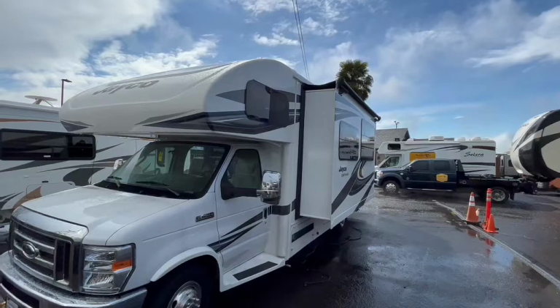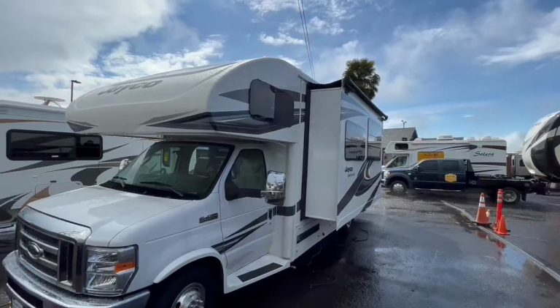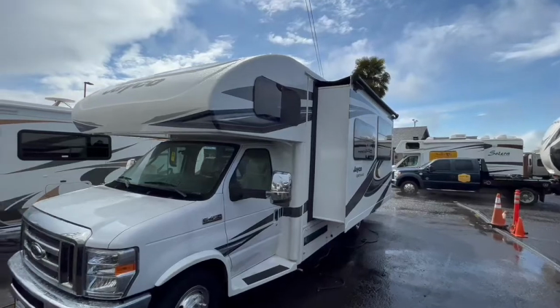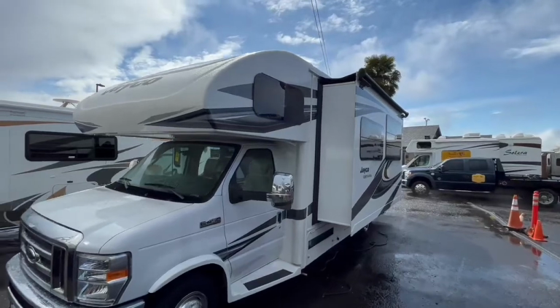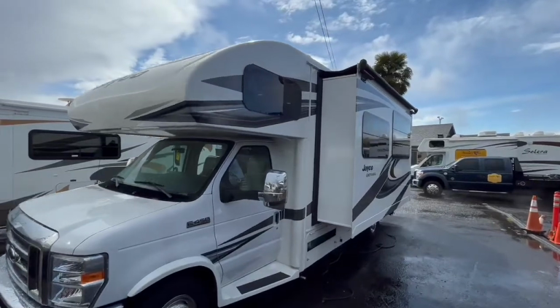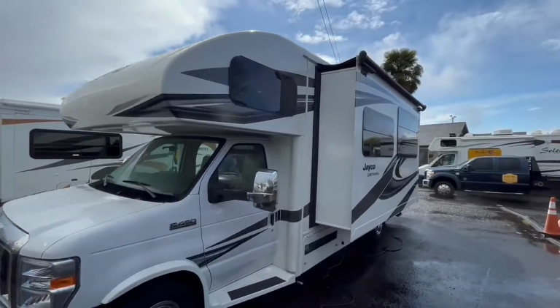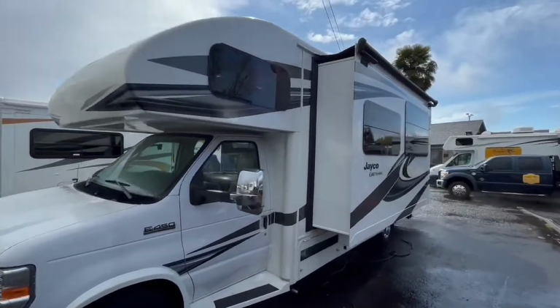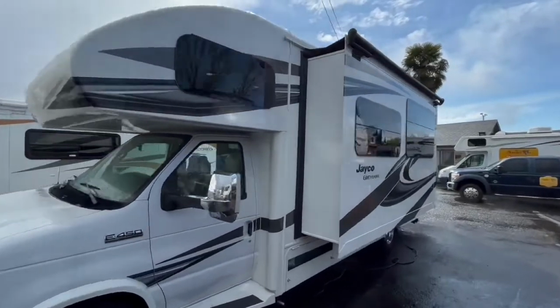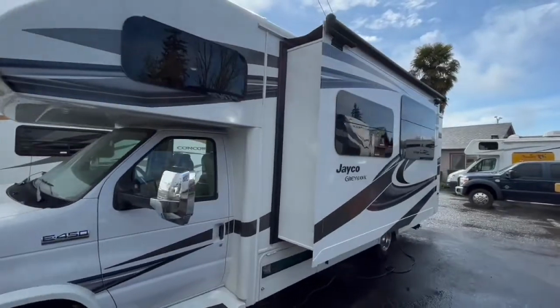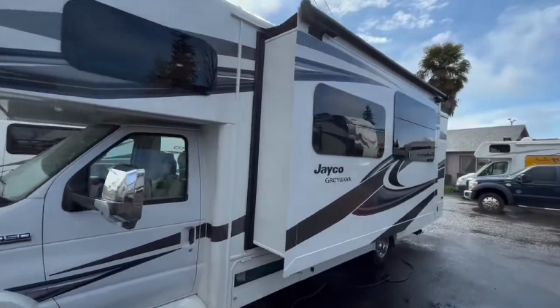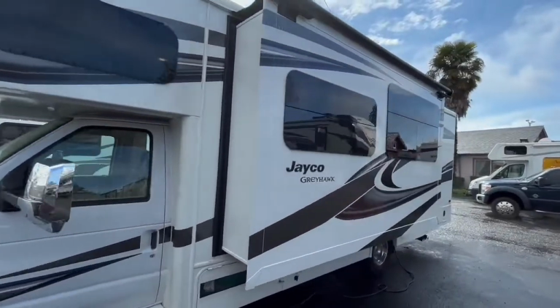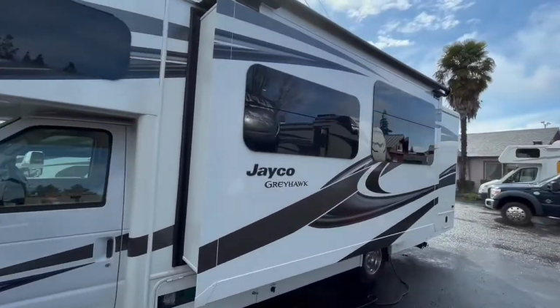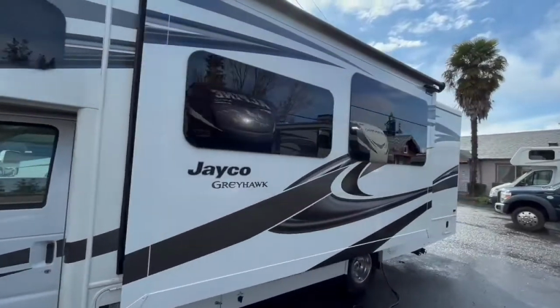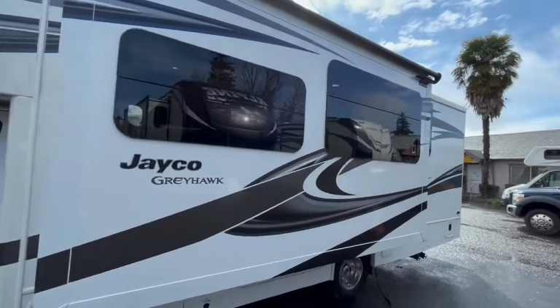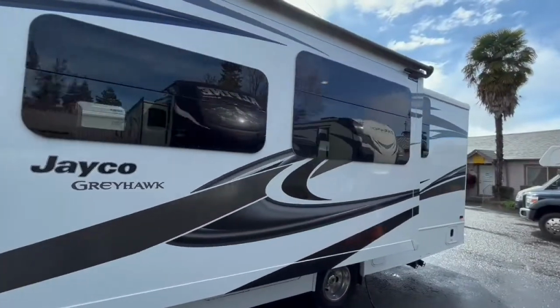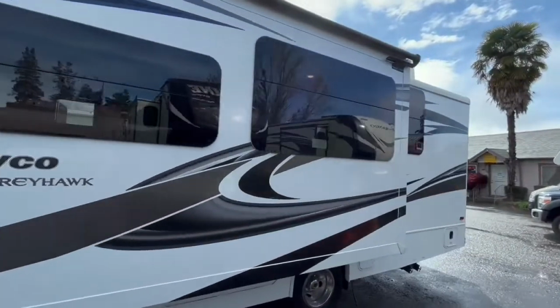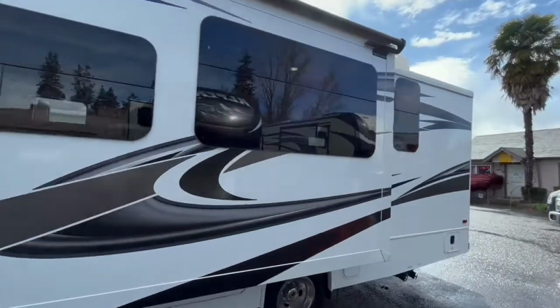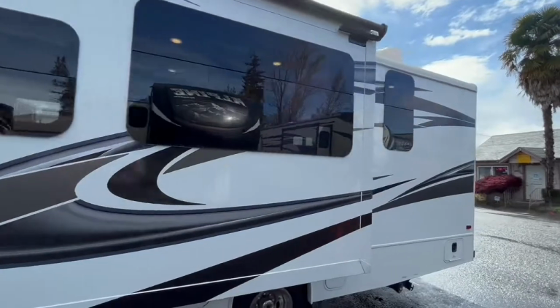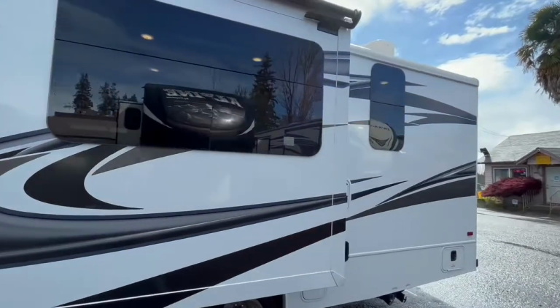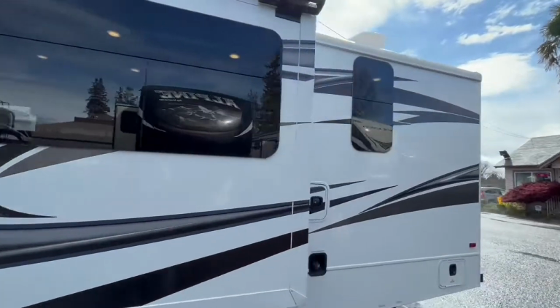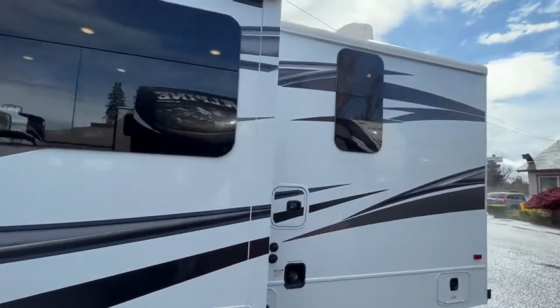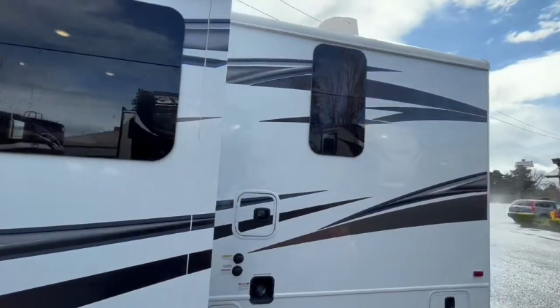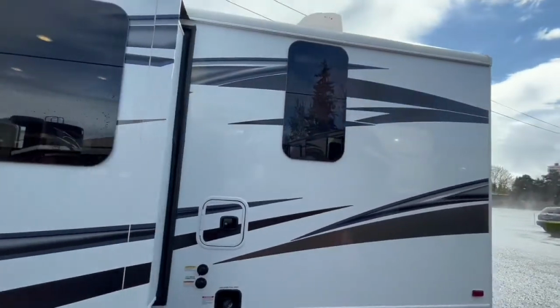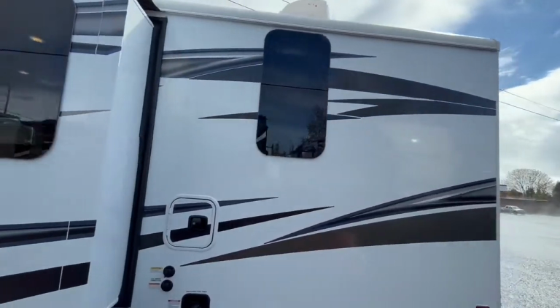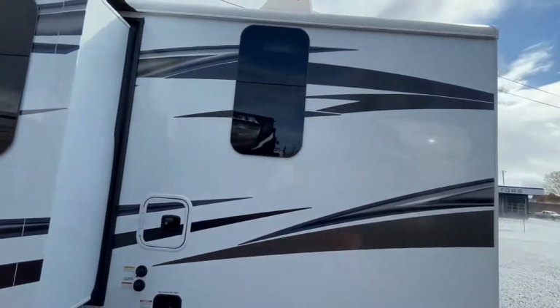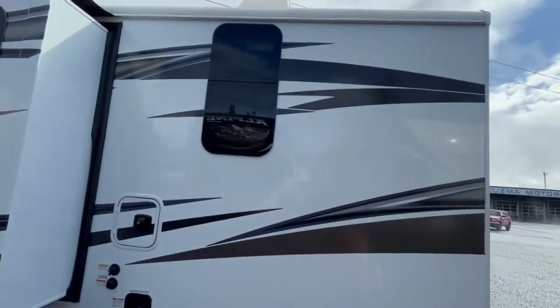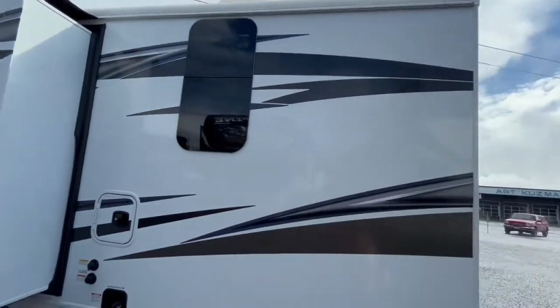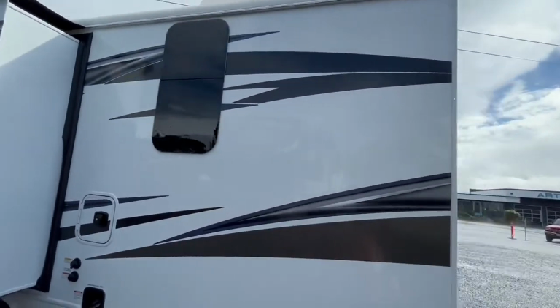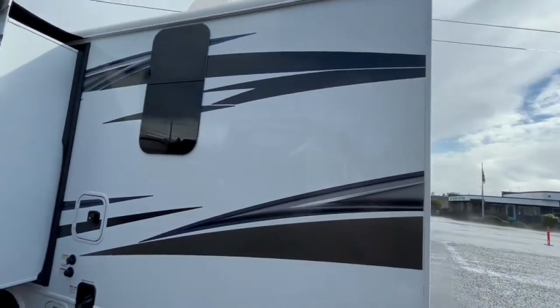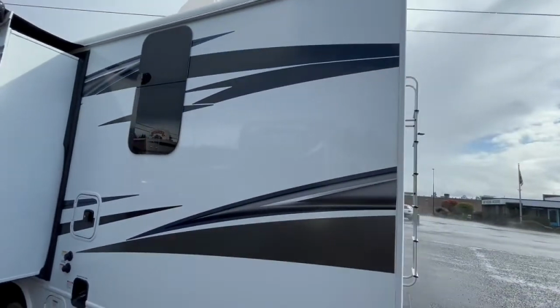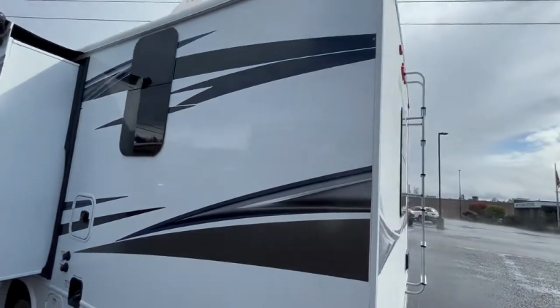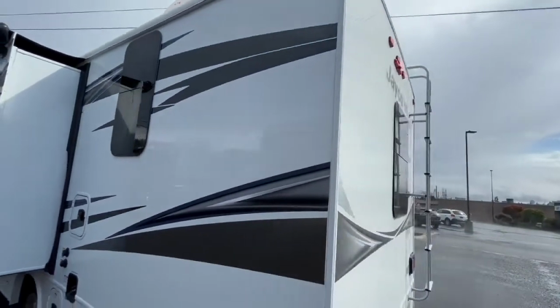This is a 2019 Greyhawk 26Y 28-foot Class C. This comes with two slides with toppers, and also comes with a four-year service contract.